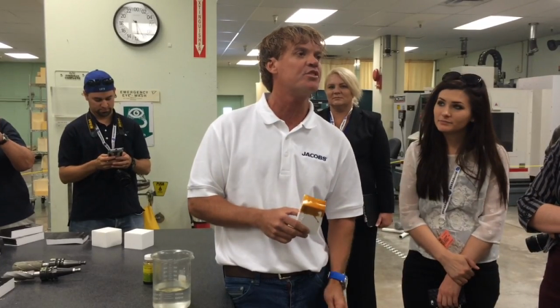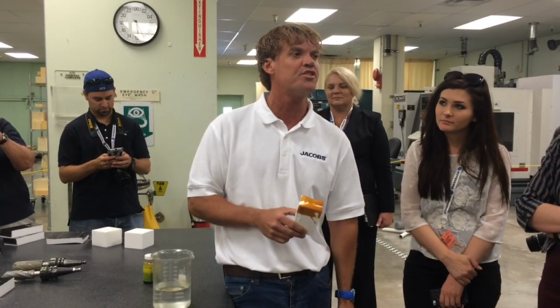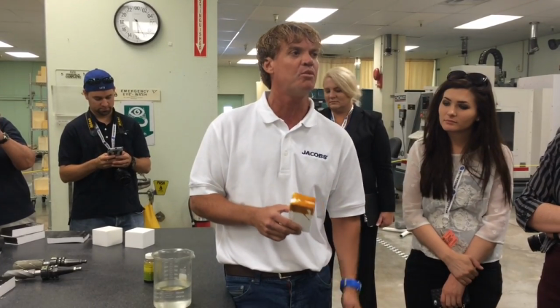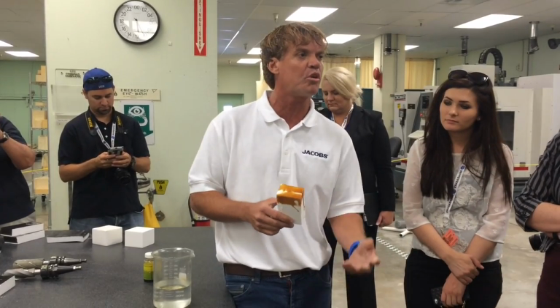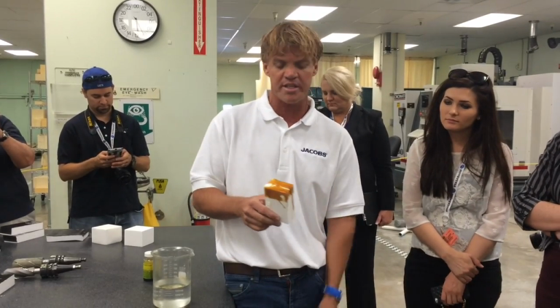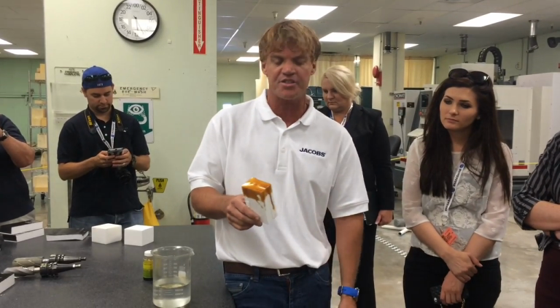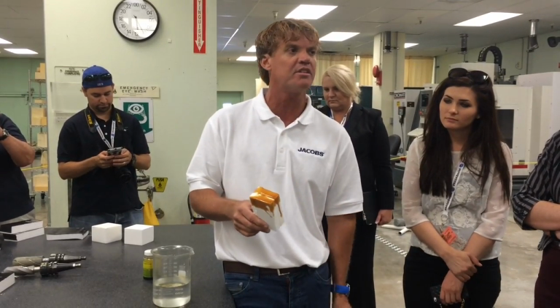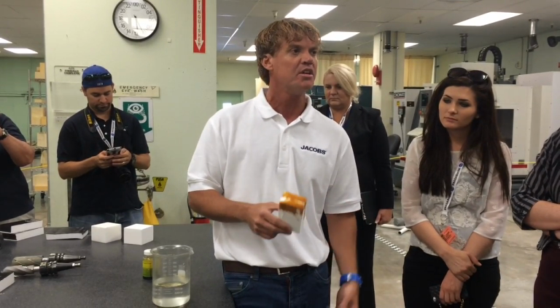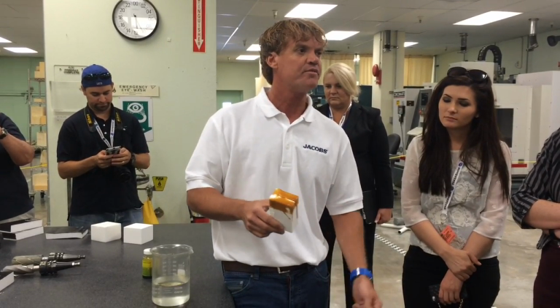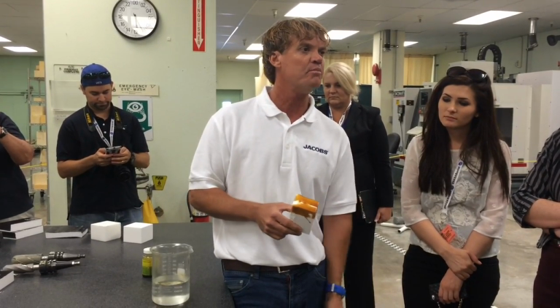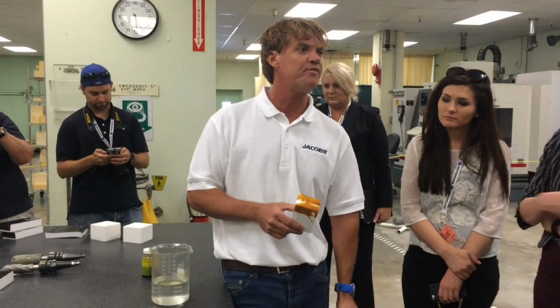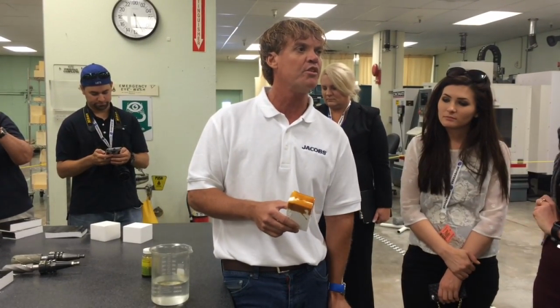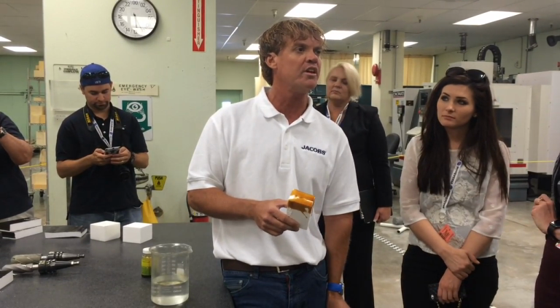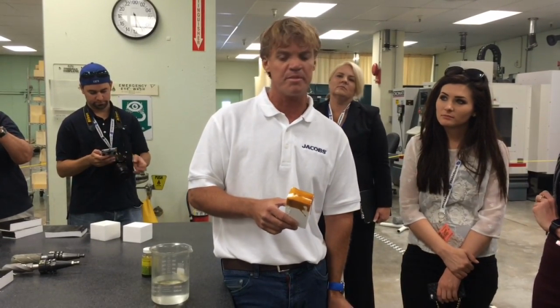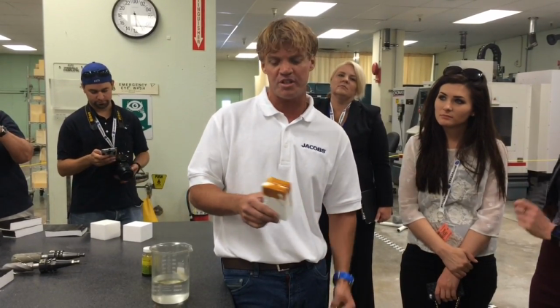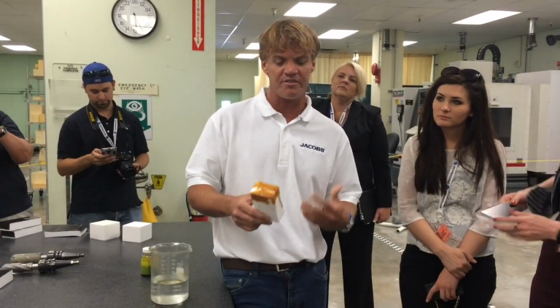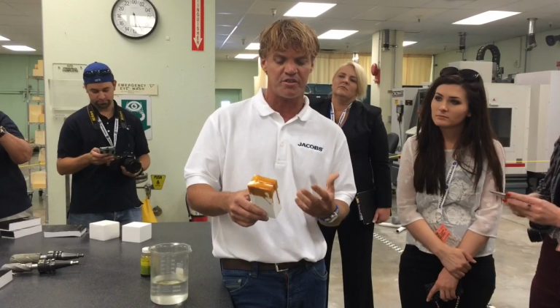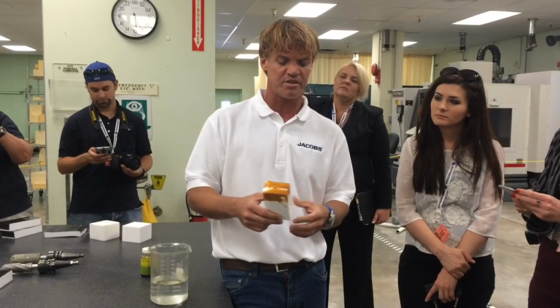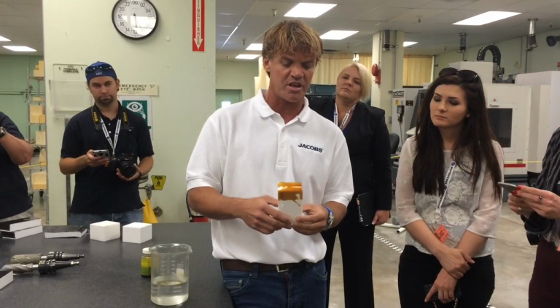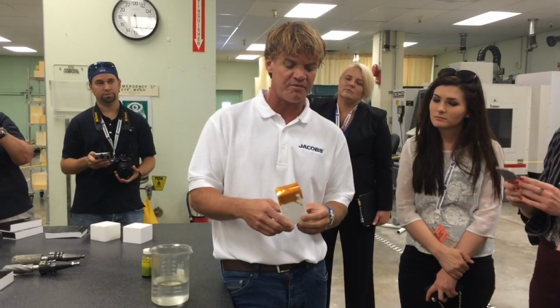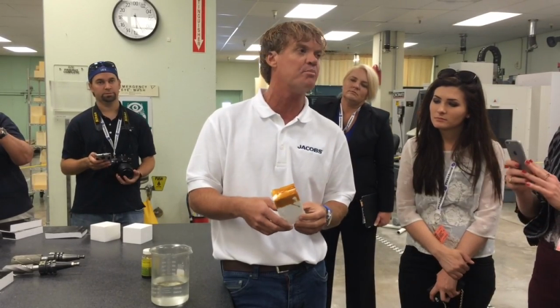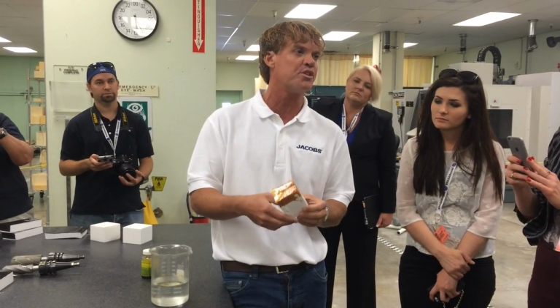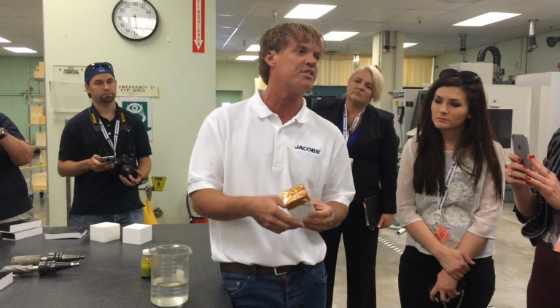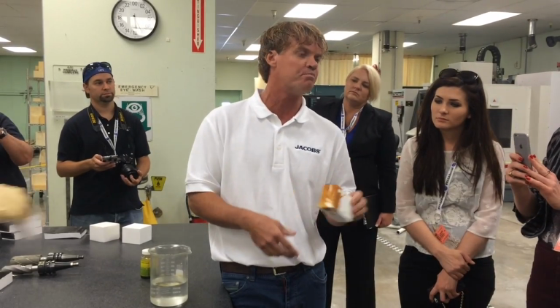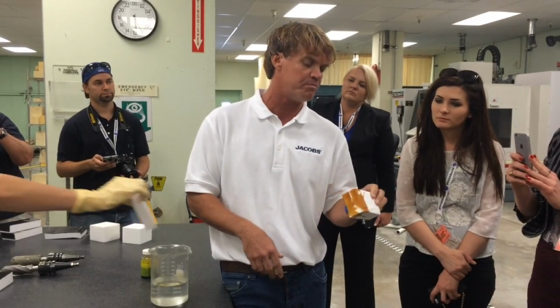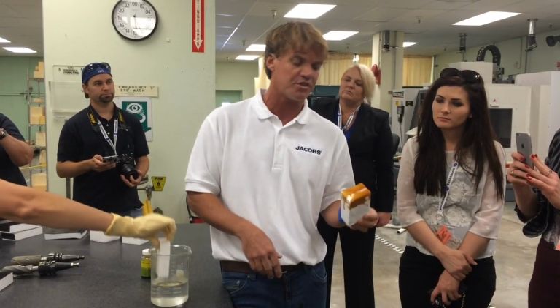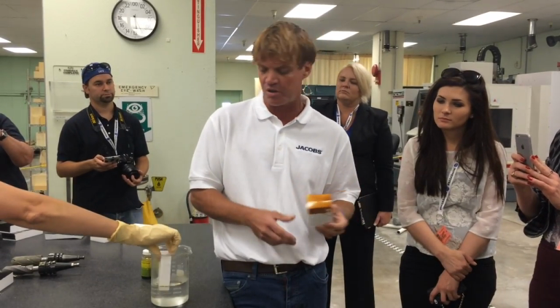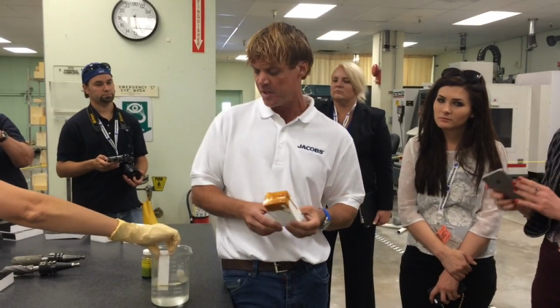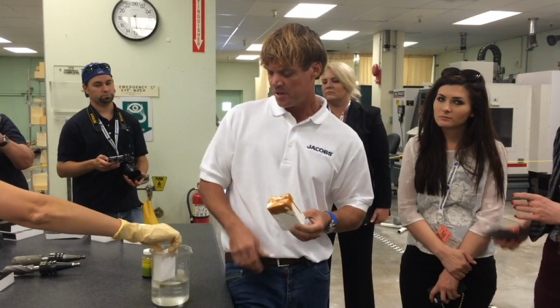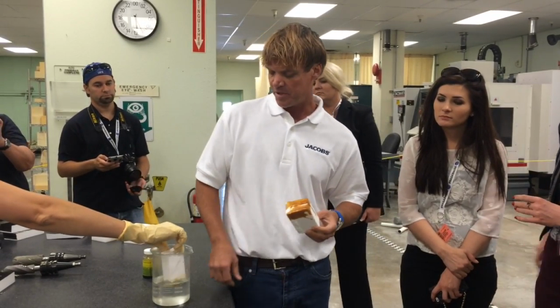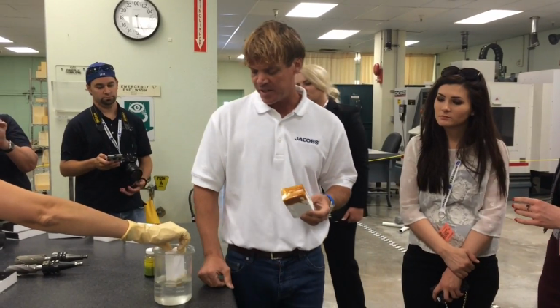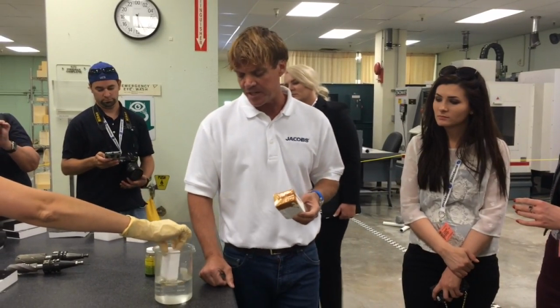This is something we'll work with NASA to maybe further develop. There are a lot of different variables that make this better.